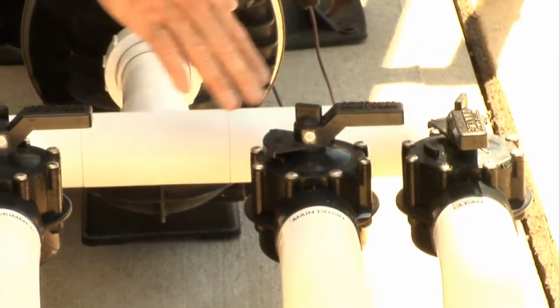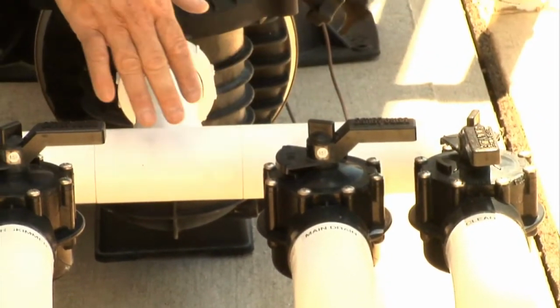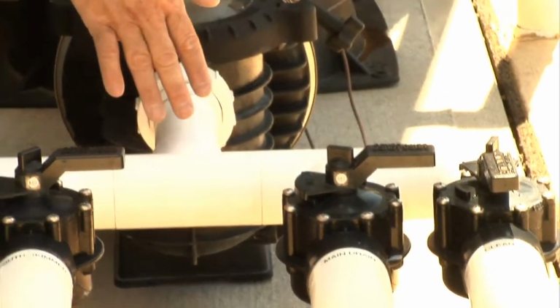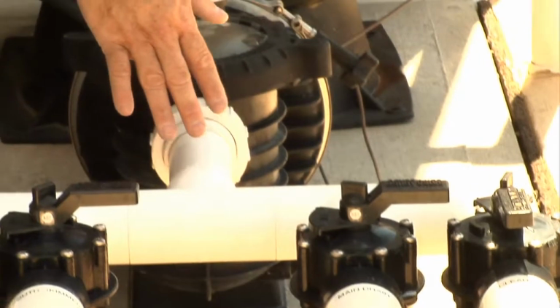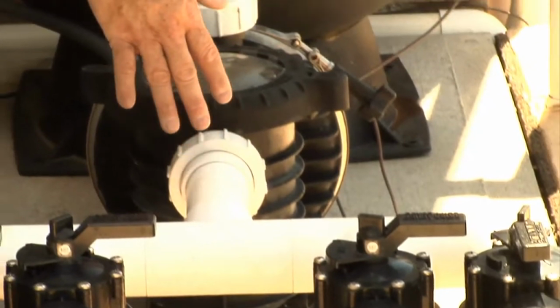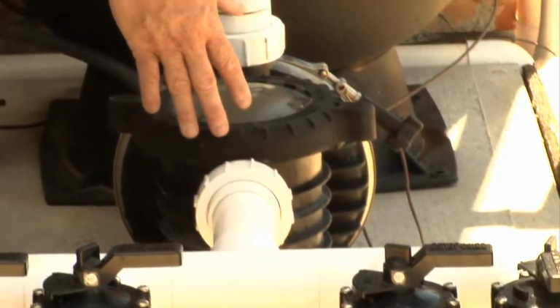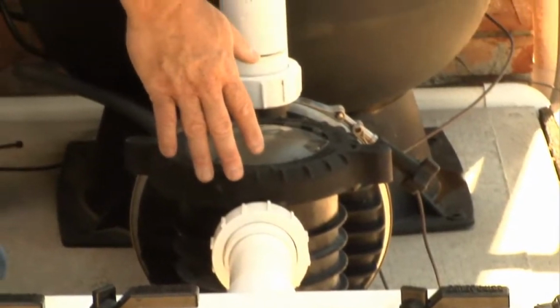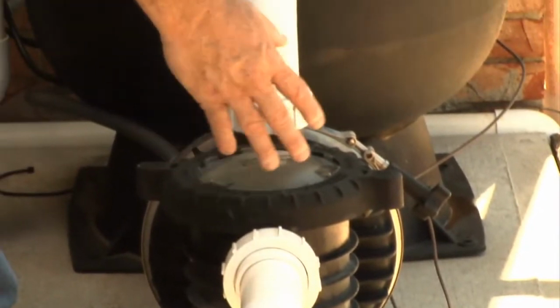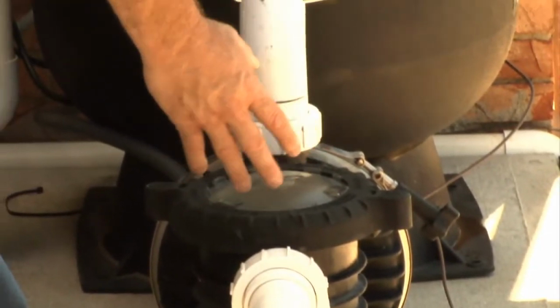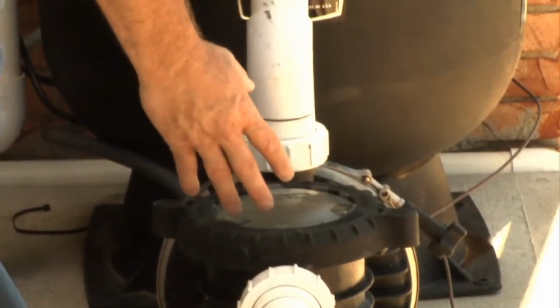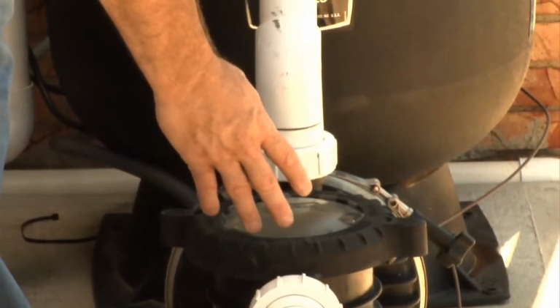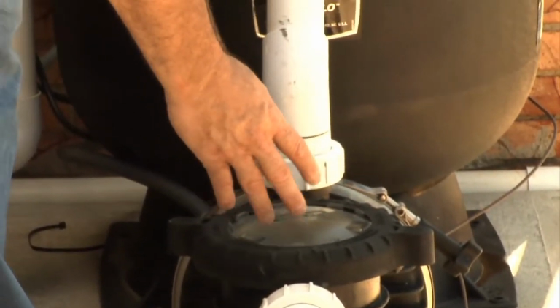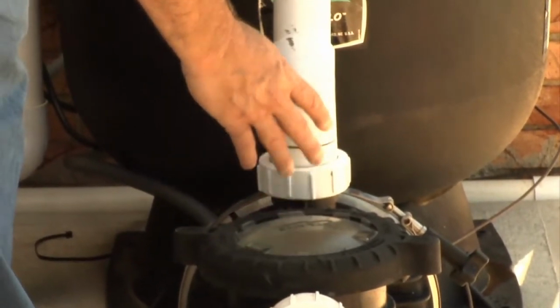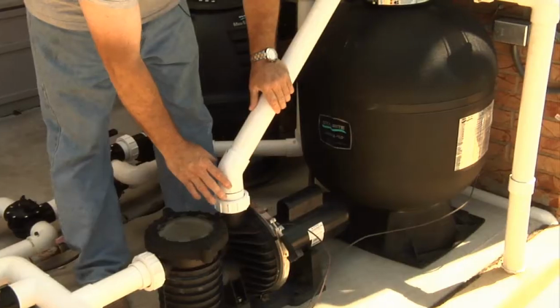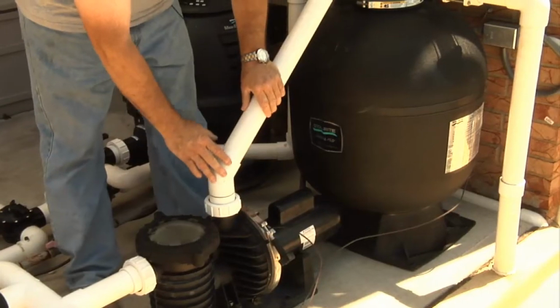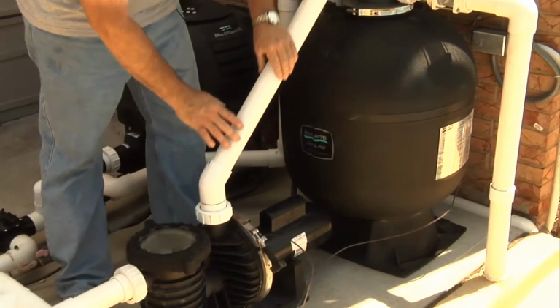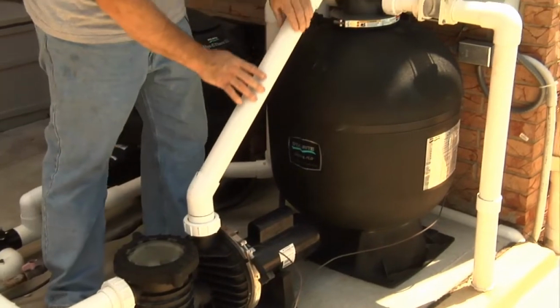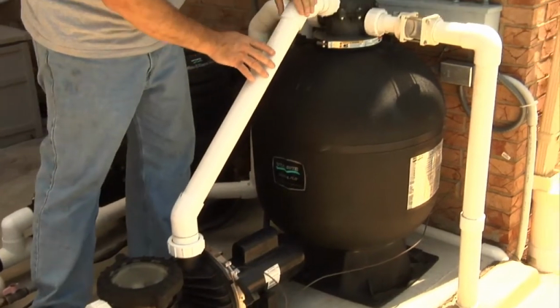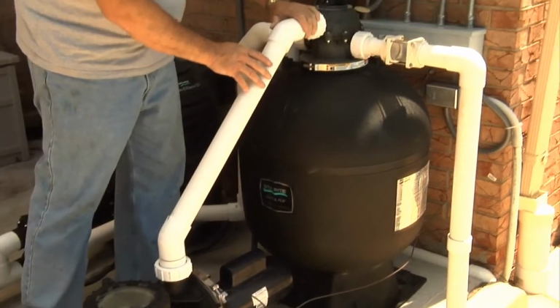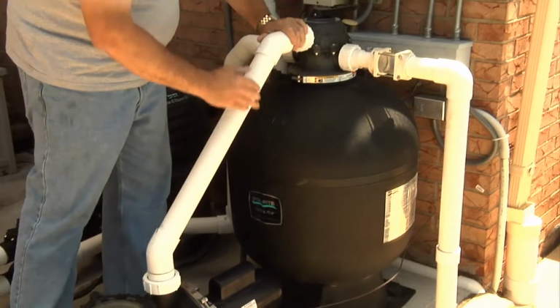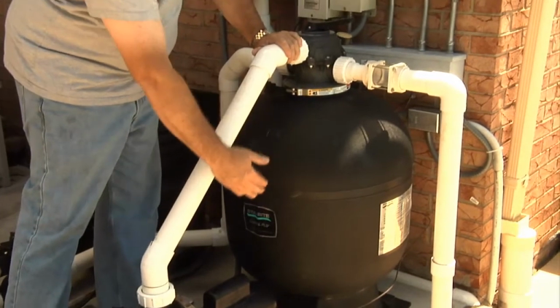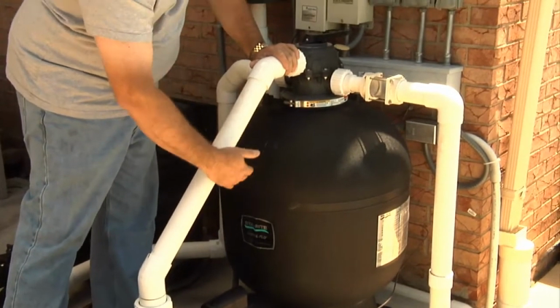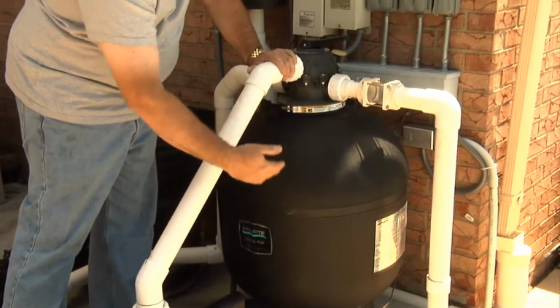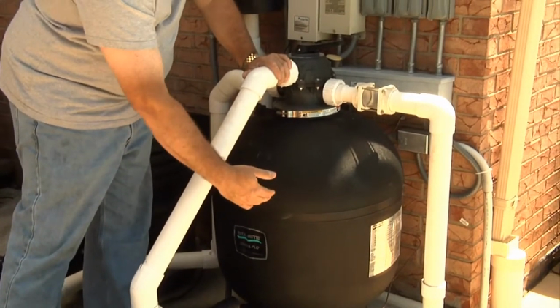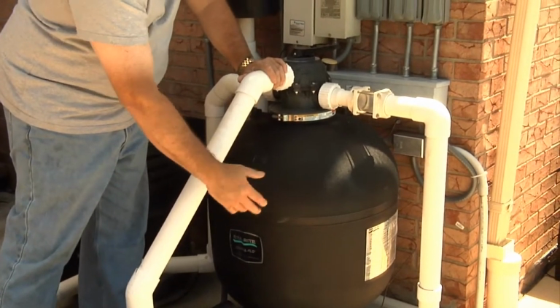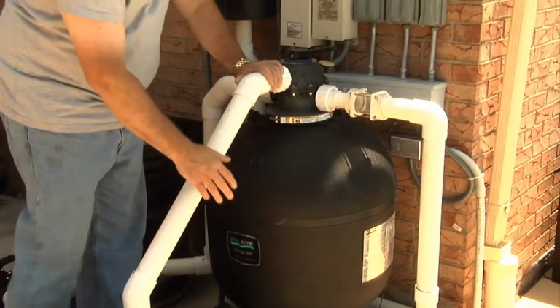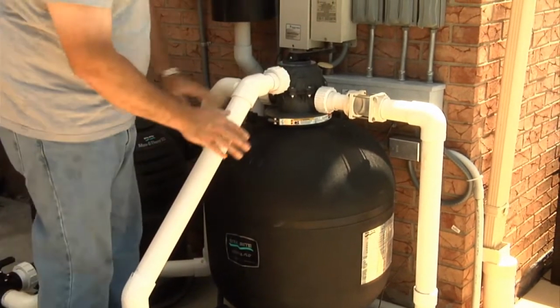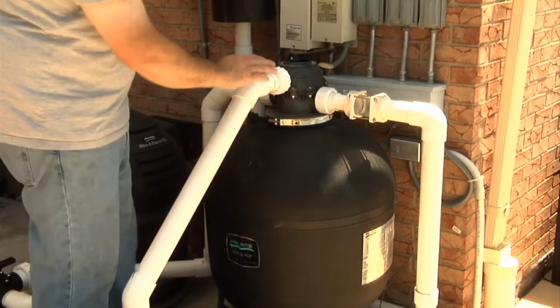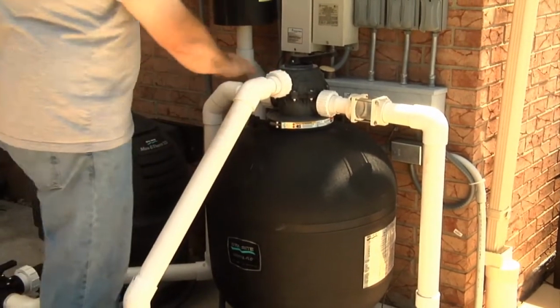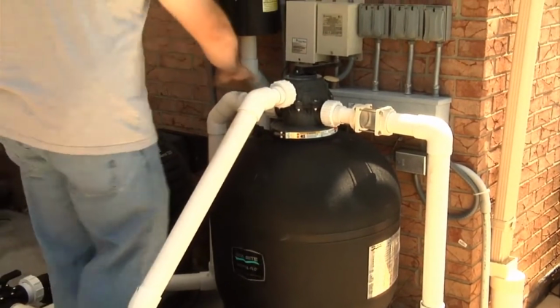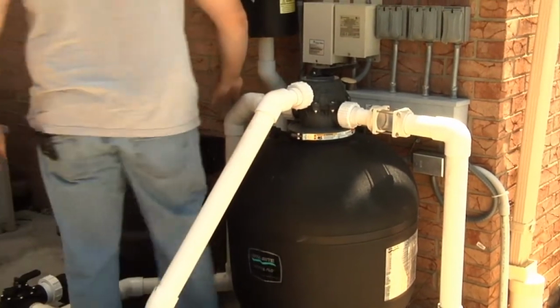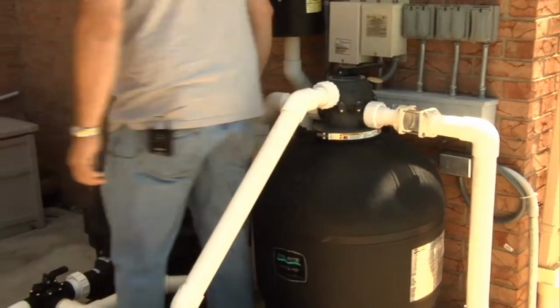It goes to a pump. There's an impeller and diffuser that then diffuses the water up into a filtration system that captures any particulate and chloramines.